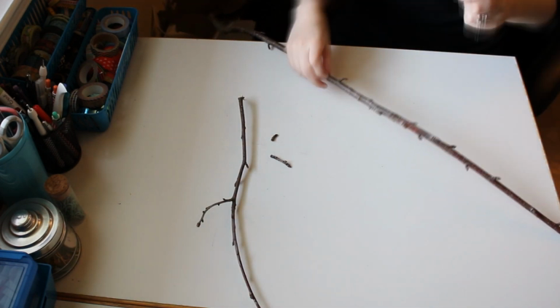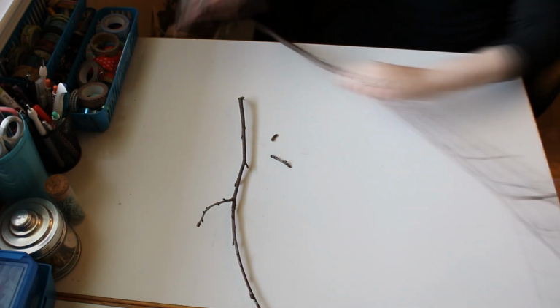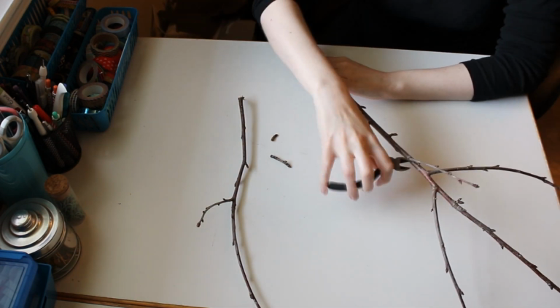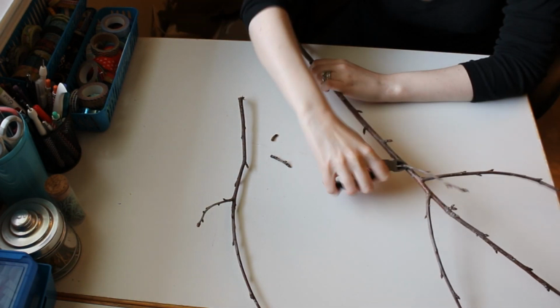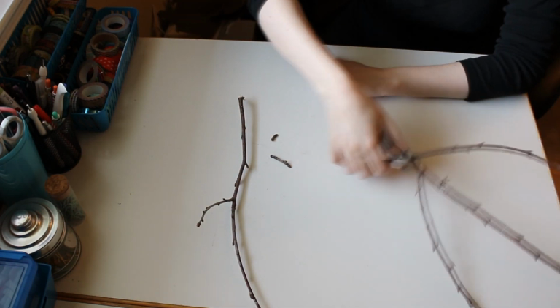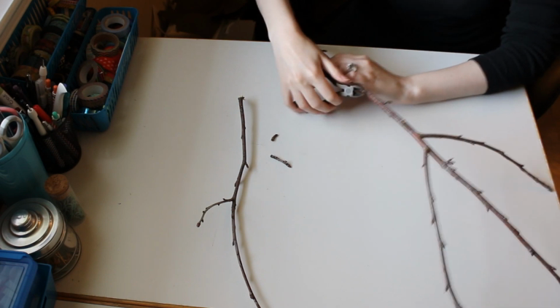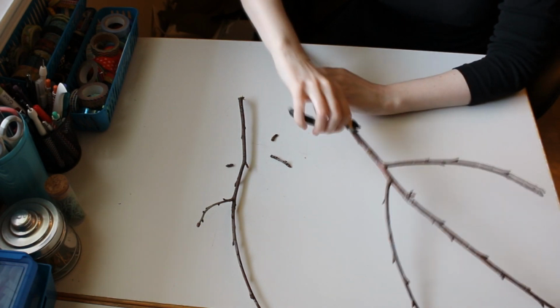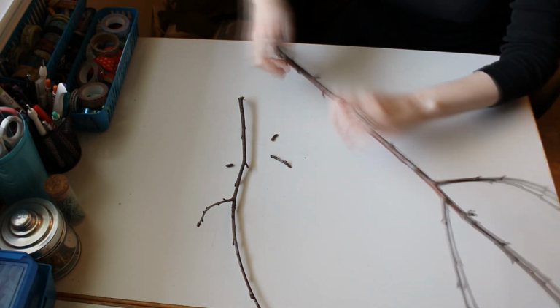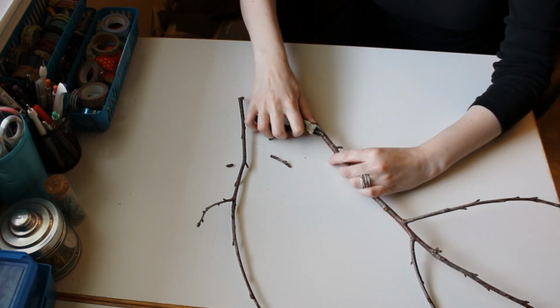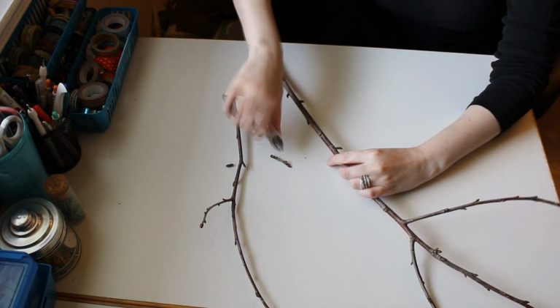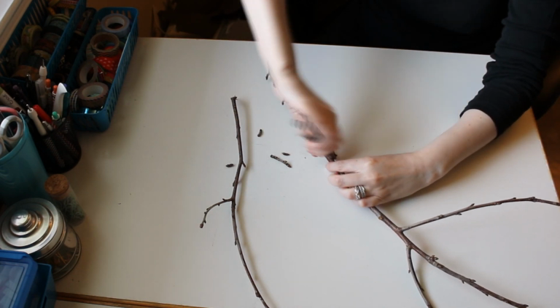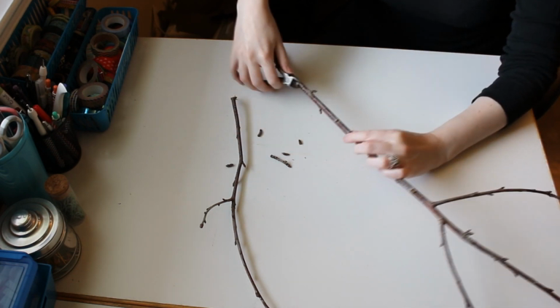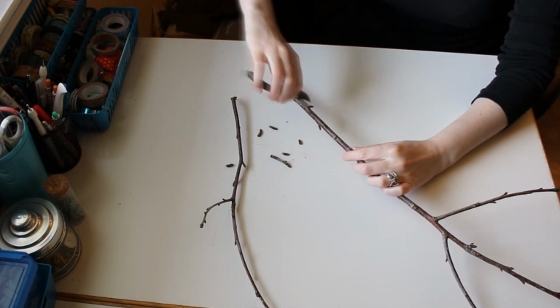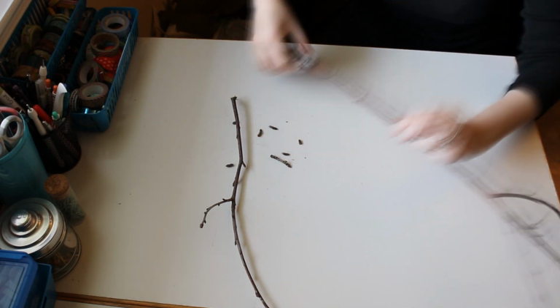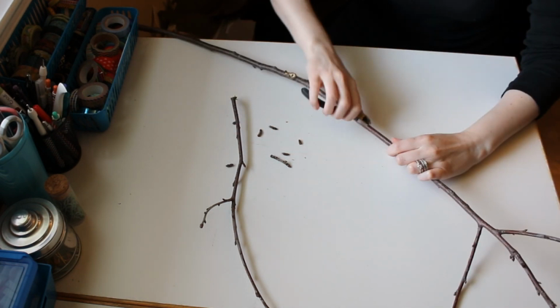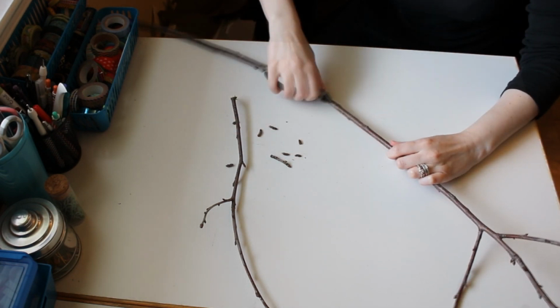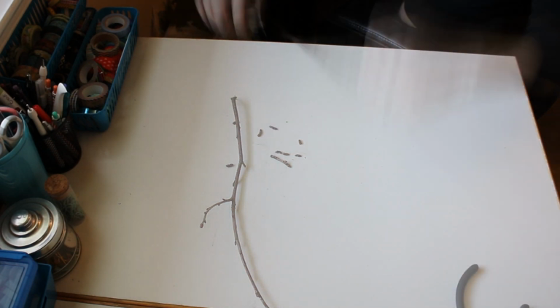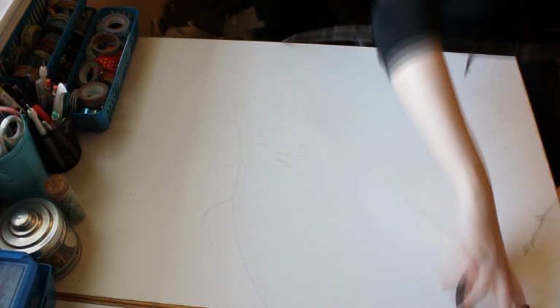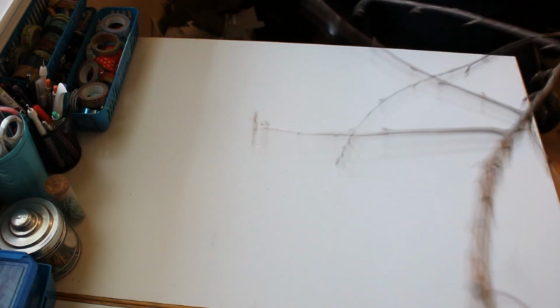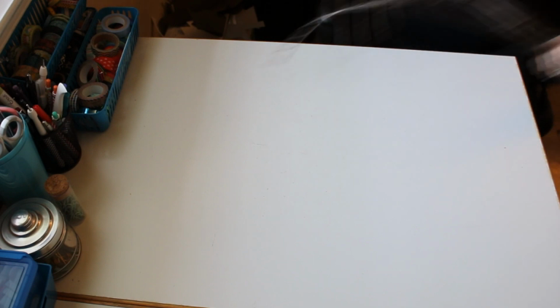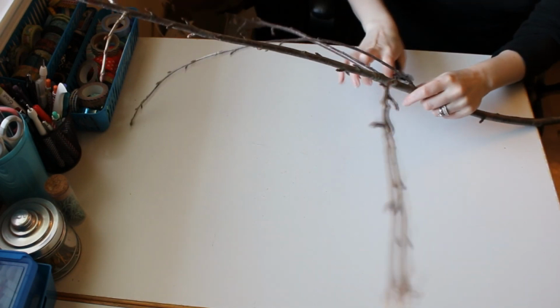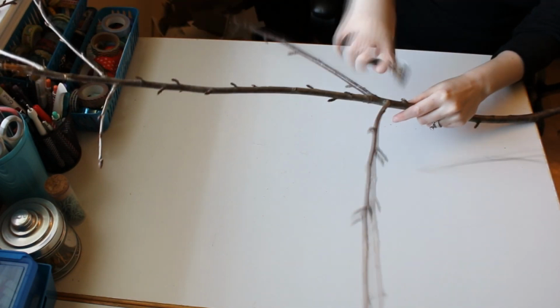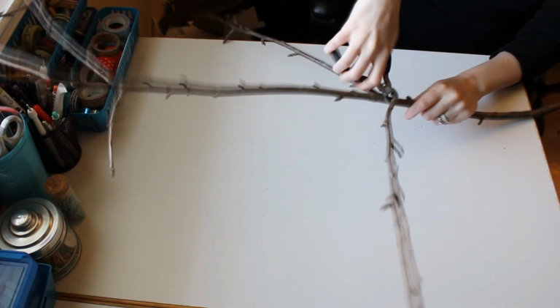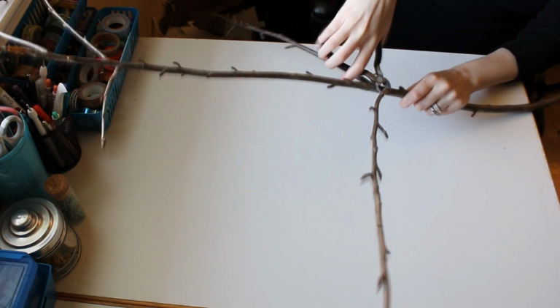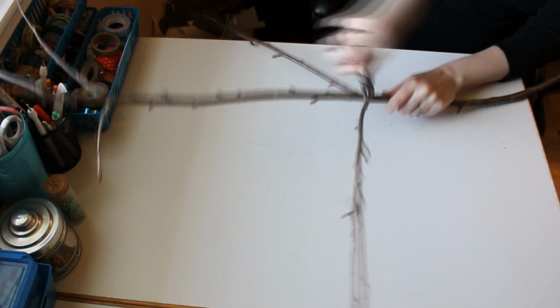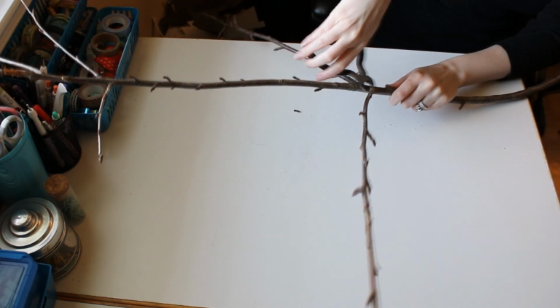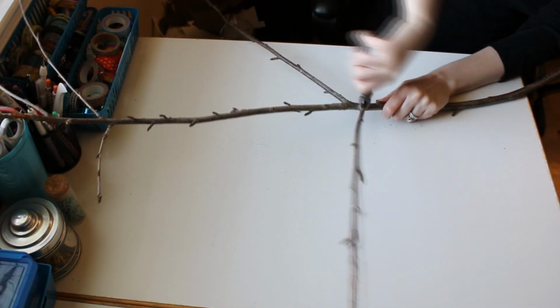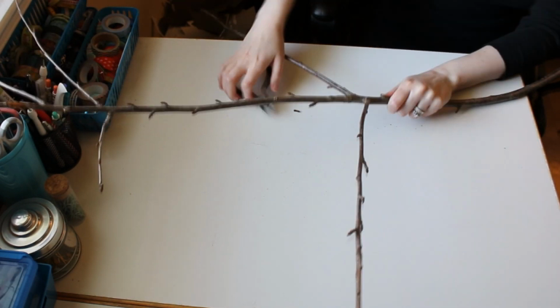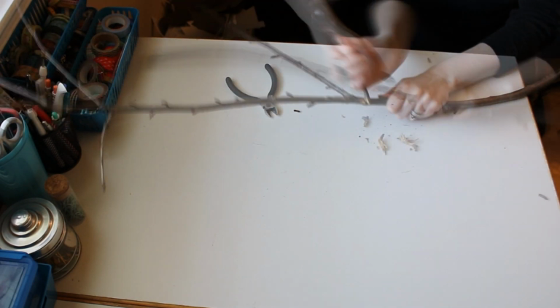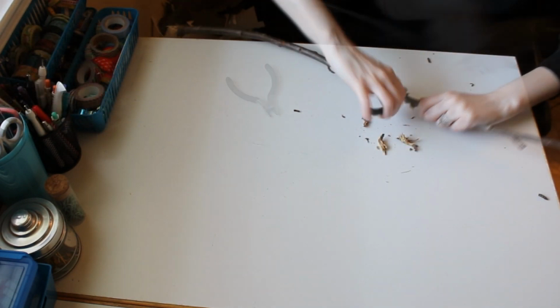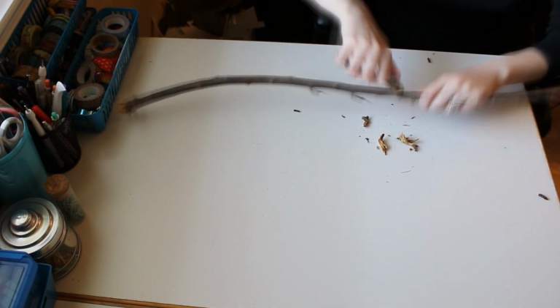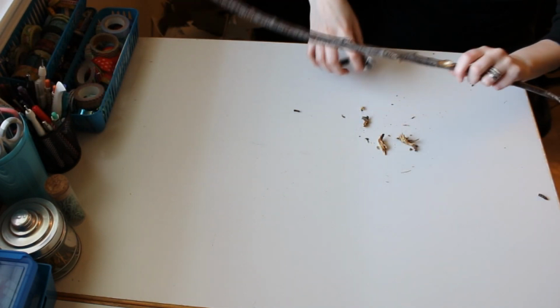First you'll need some tree branches. I wound up only needing three, but they should be thin yet sturdy enough, and when put together can handle the drawback of the string. I went ahead and cut off any excess twigs or sharp parts off the branches.